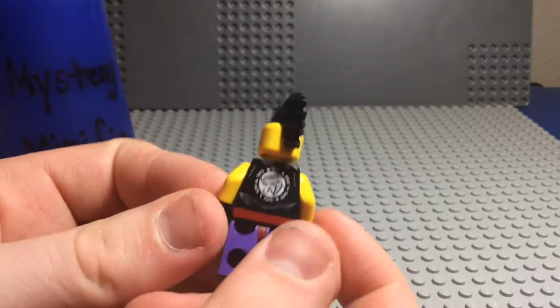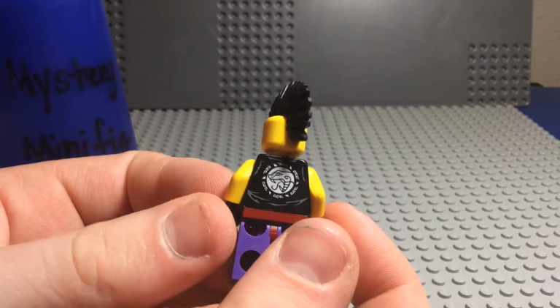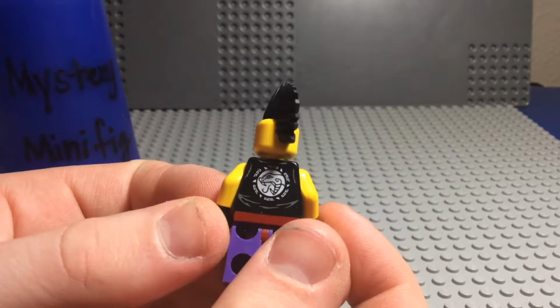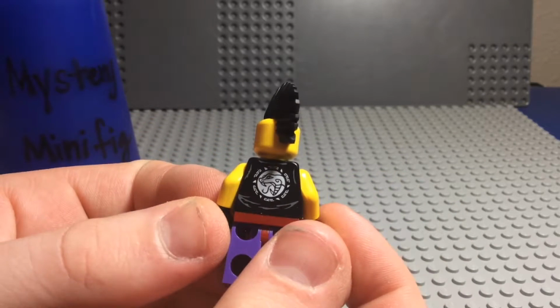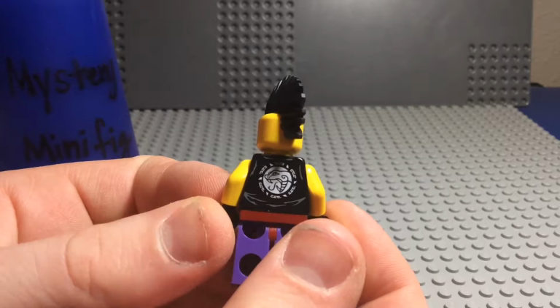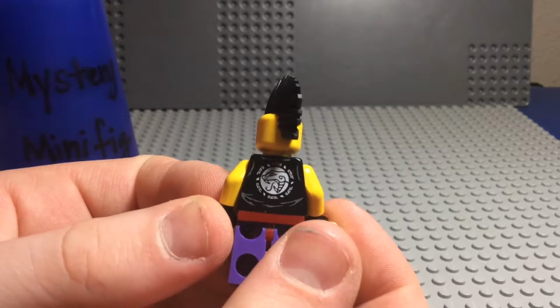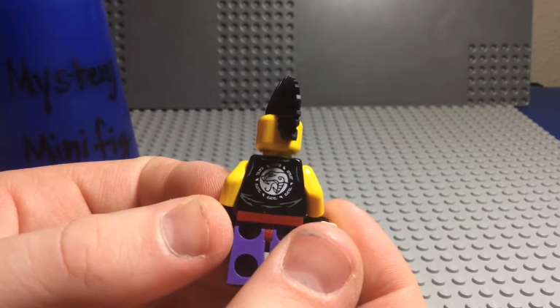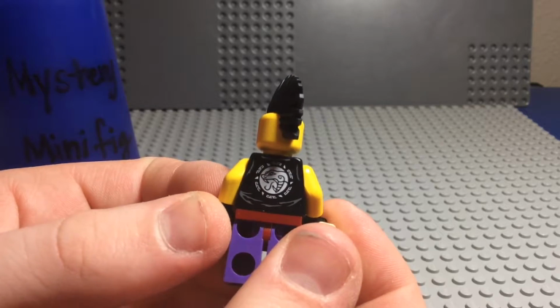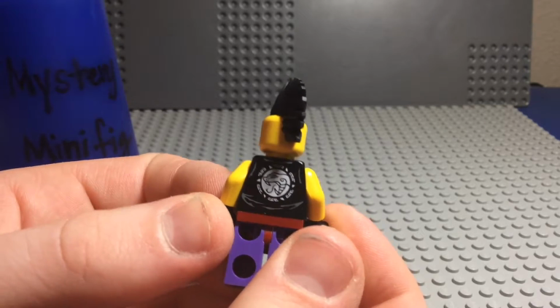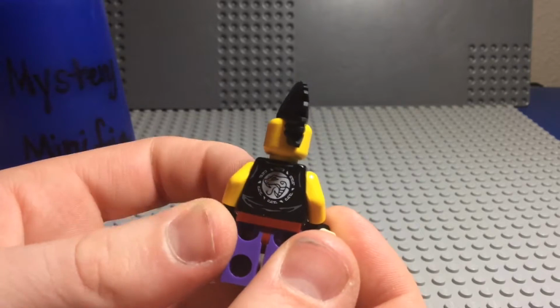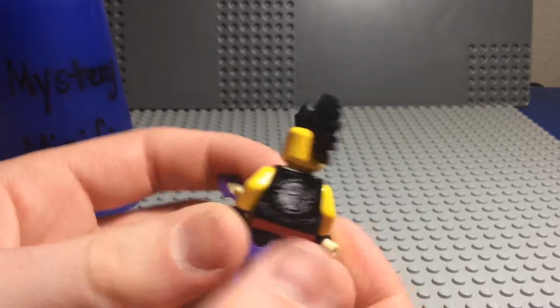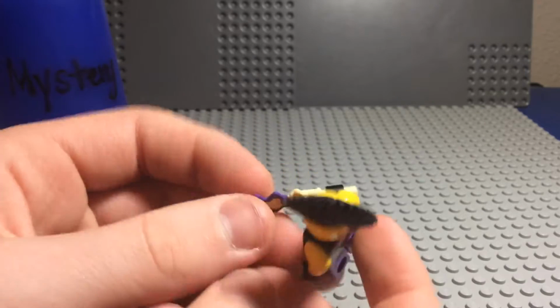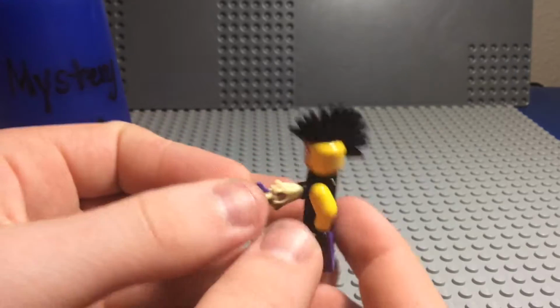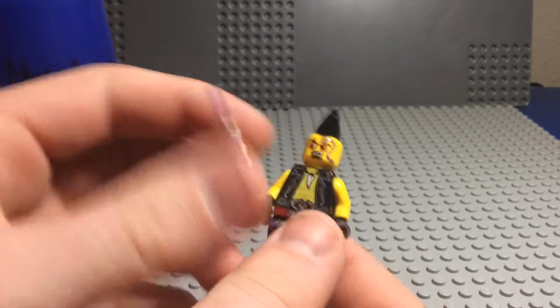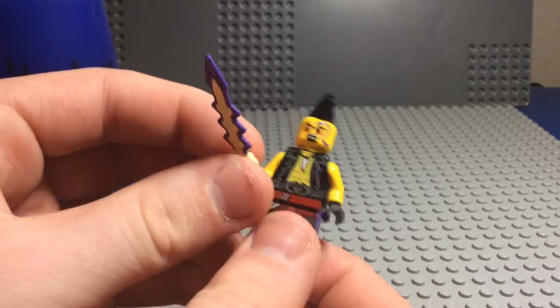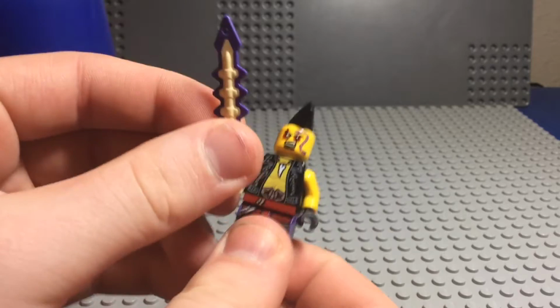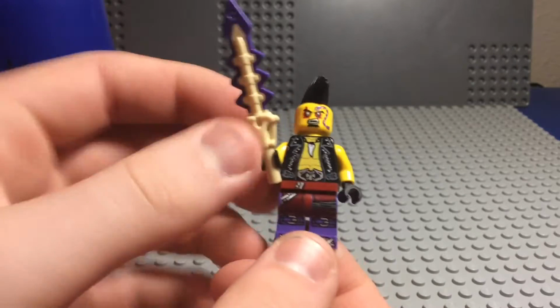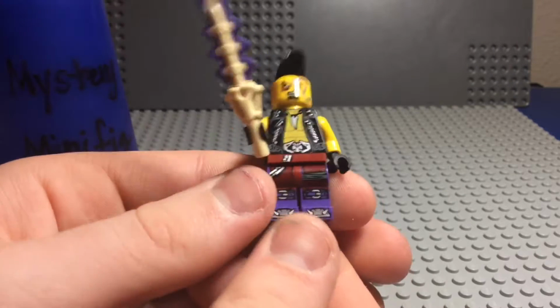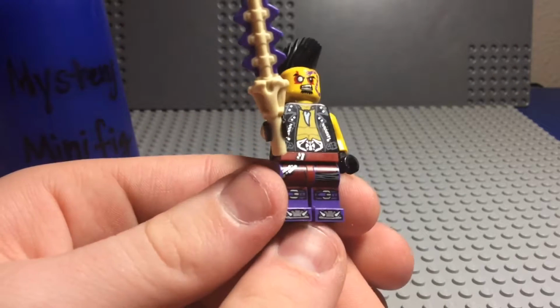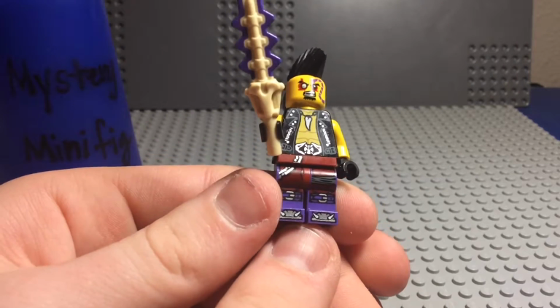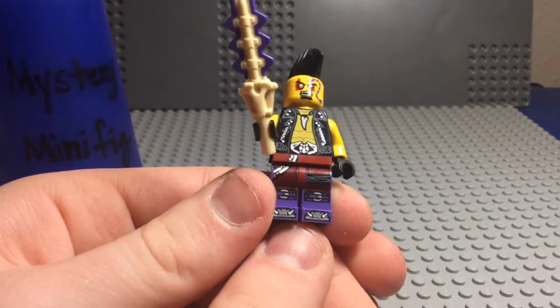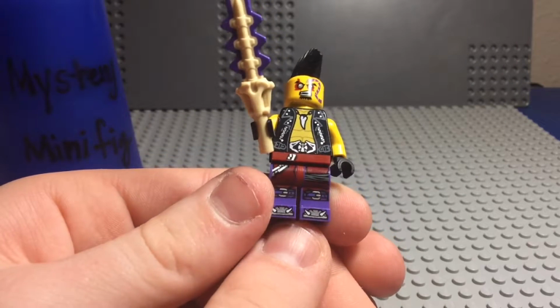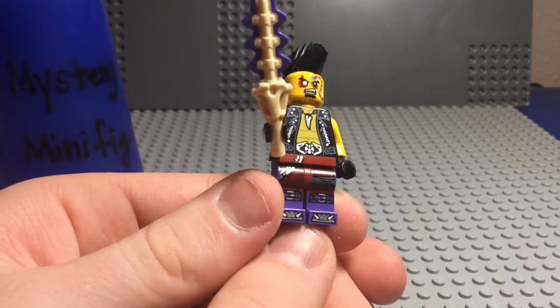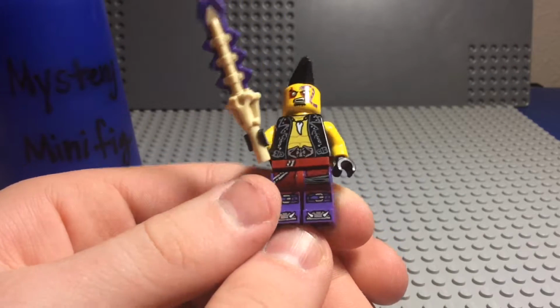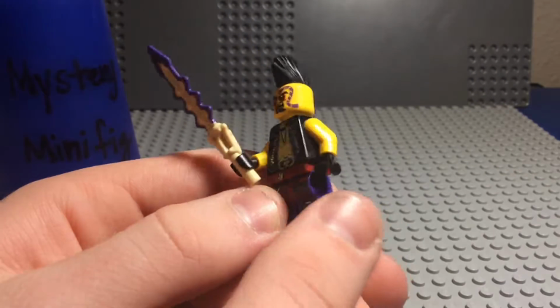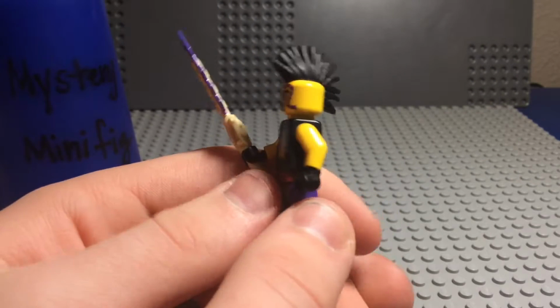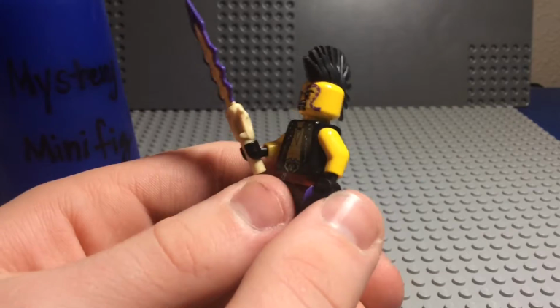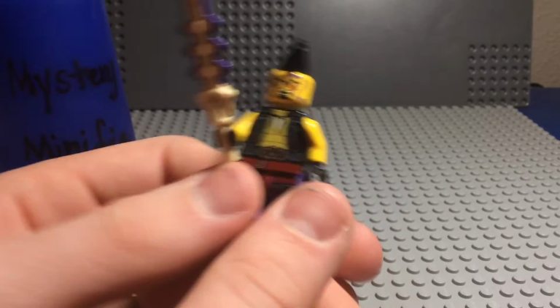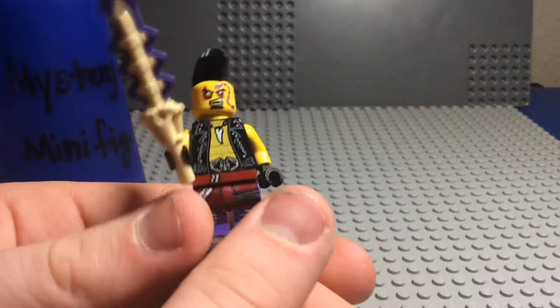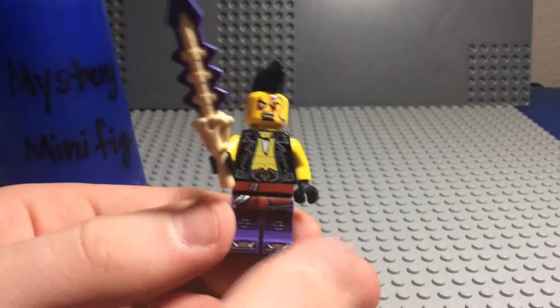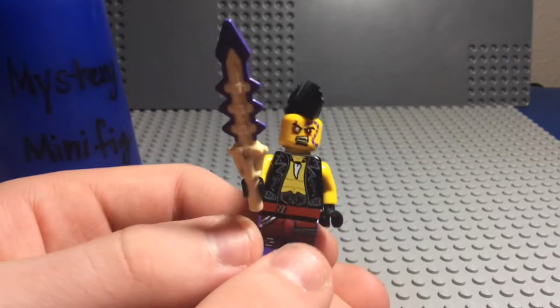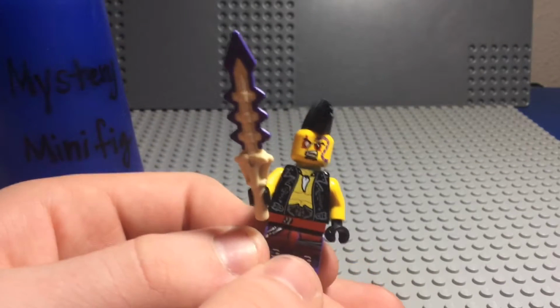And there's the back — you can see the Anacondrai emblem right there, because he is part of Master Chen's cult, kind of. And there's his leg printing. And he is sleeveless like the Tournament Ninja were.